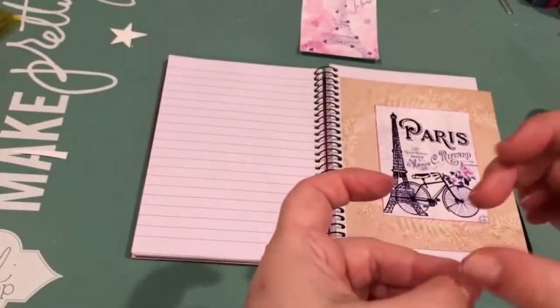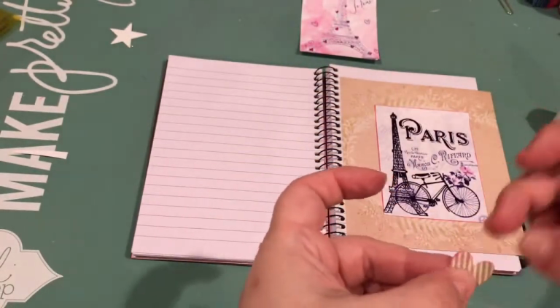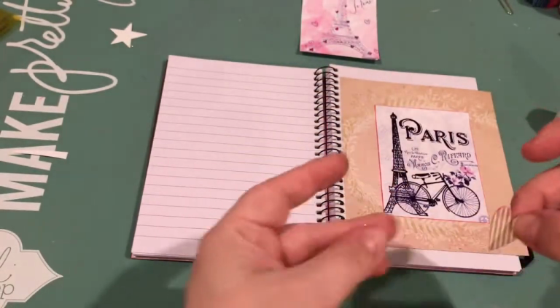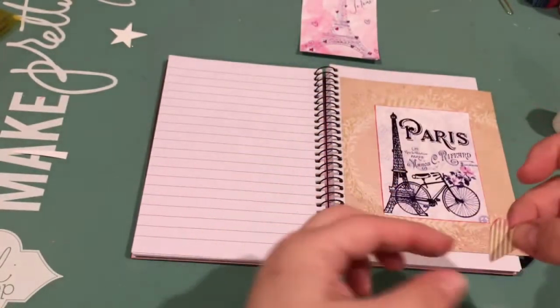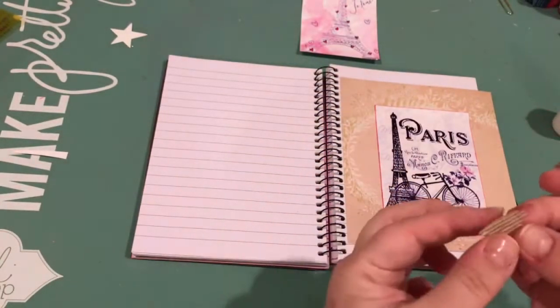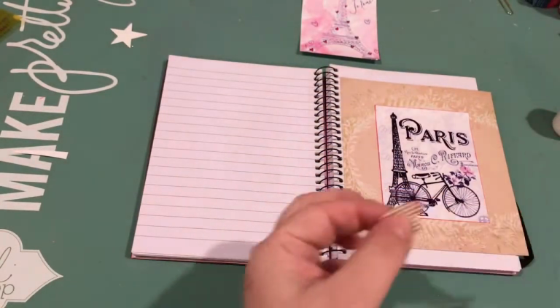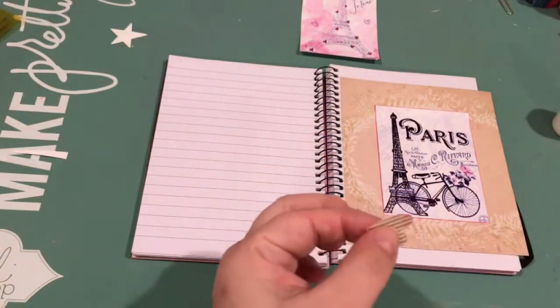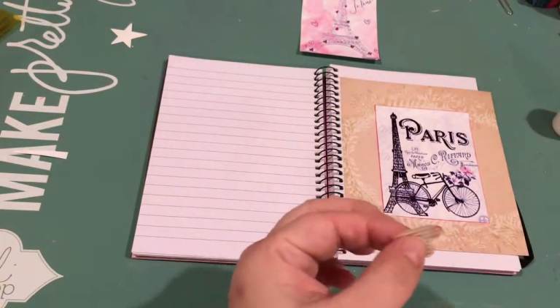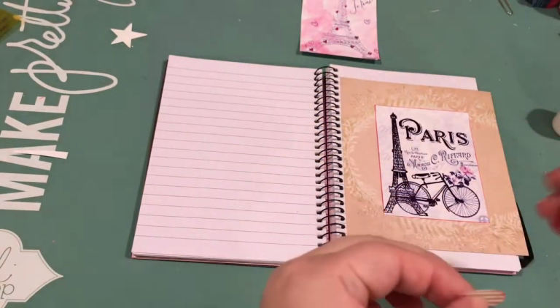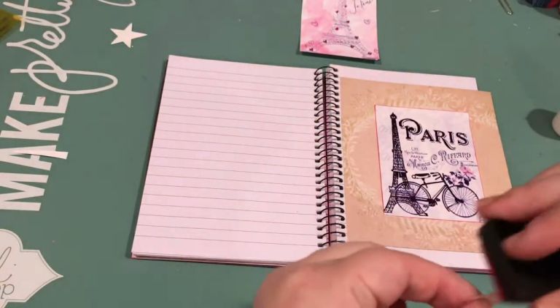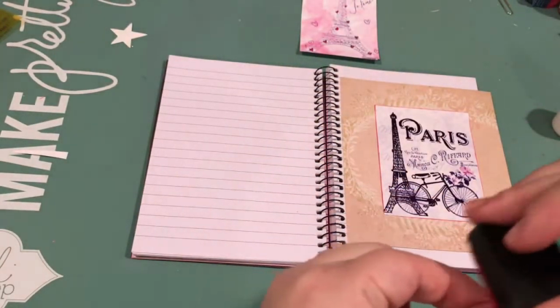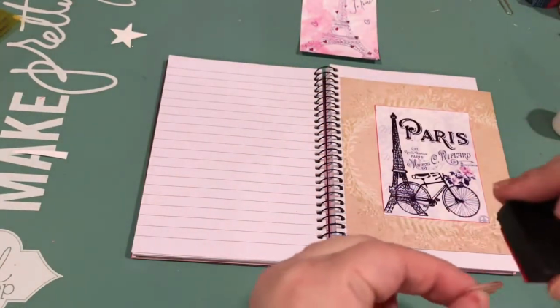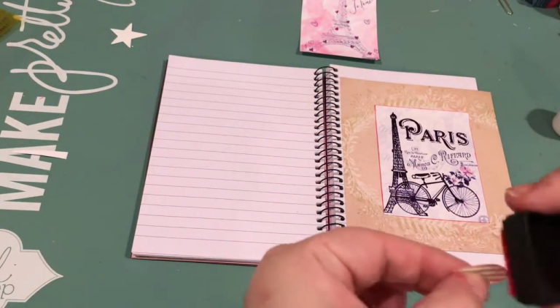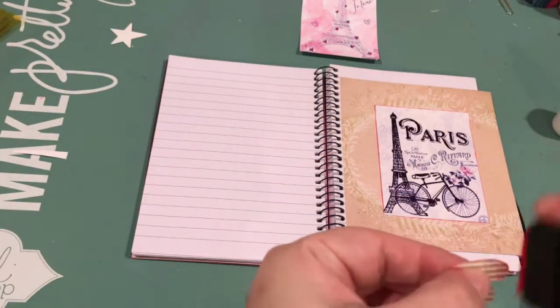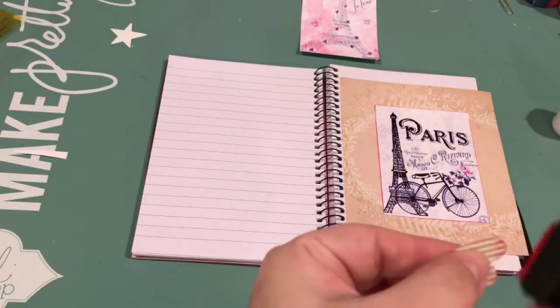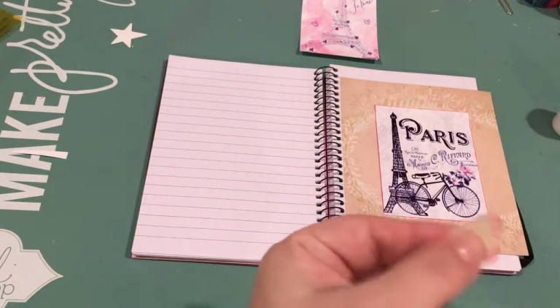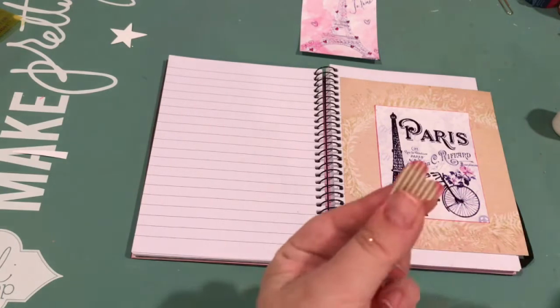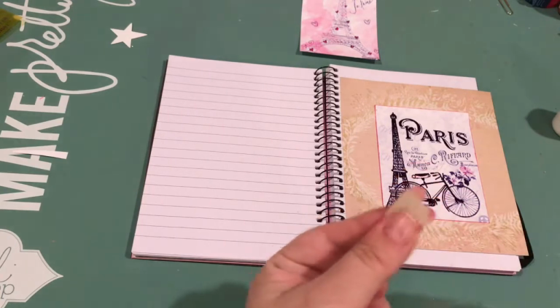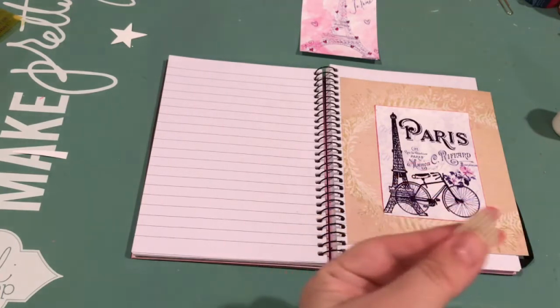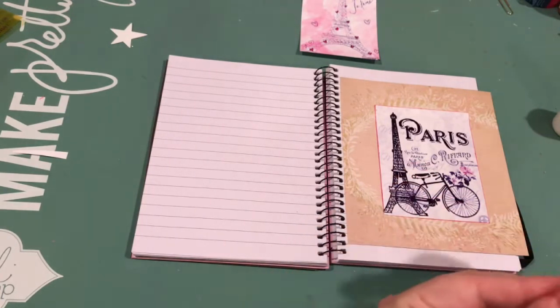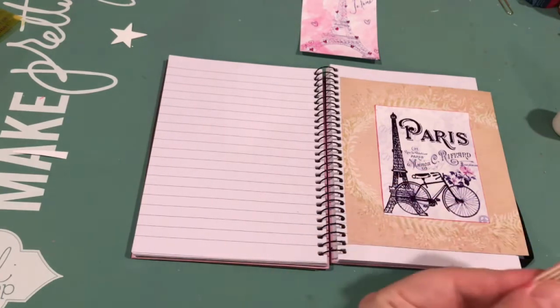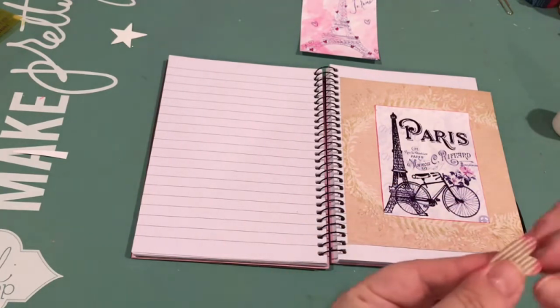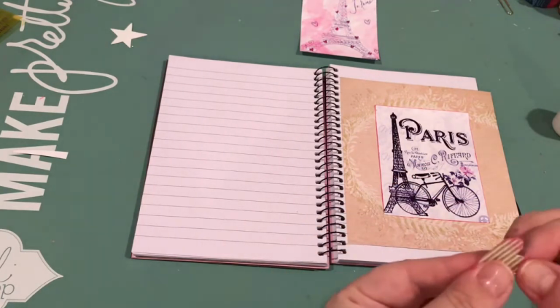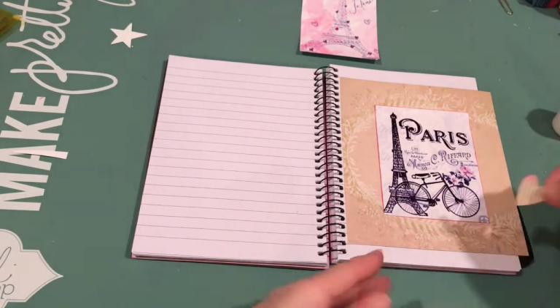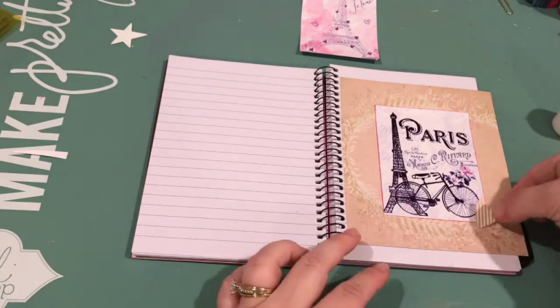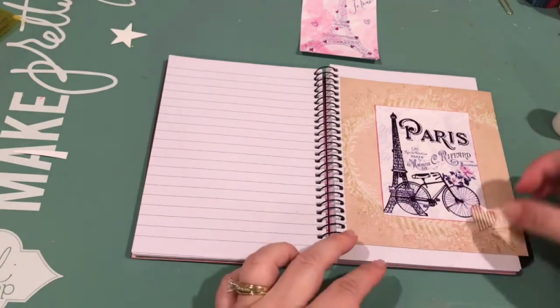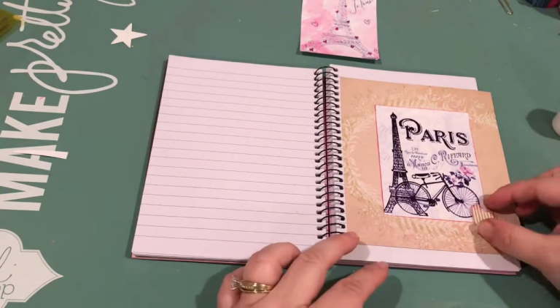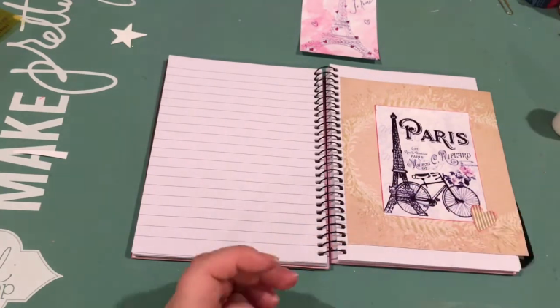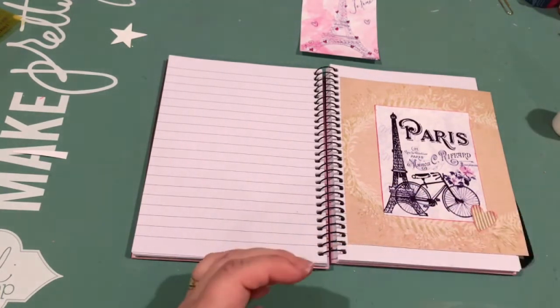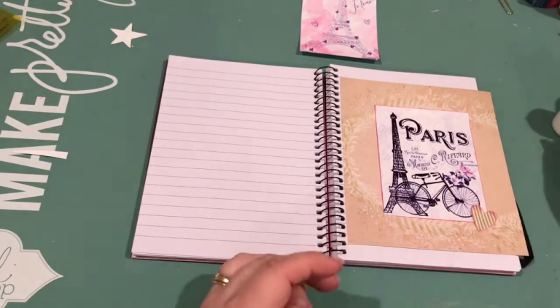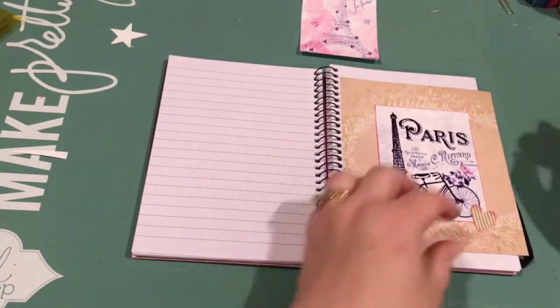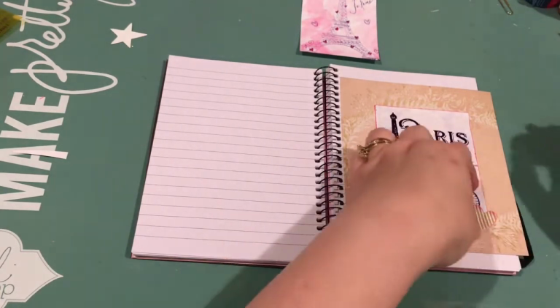The pink one that you see at the top of the screen — that was already pink, I just lightened it a little bit on my computer before I printed it.